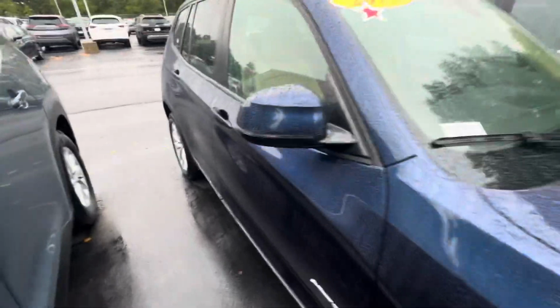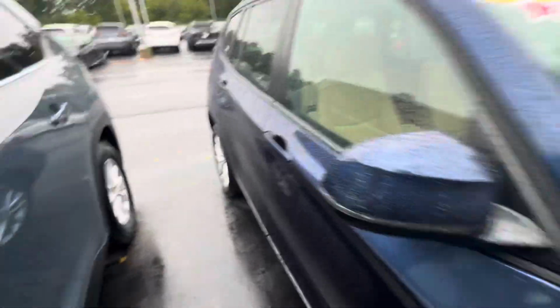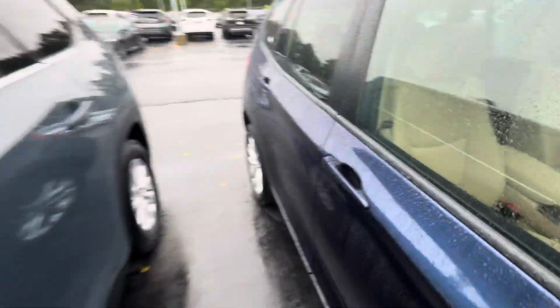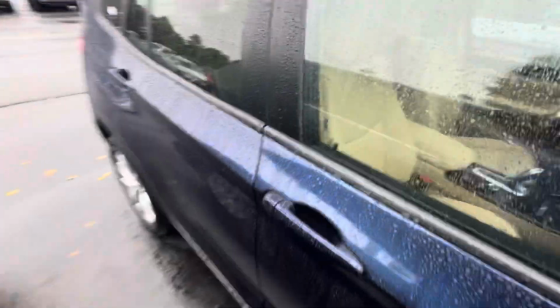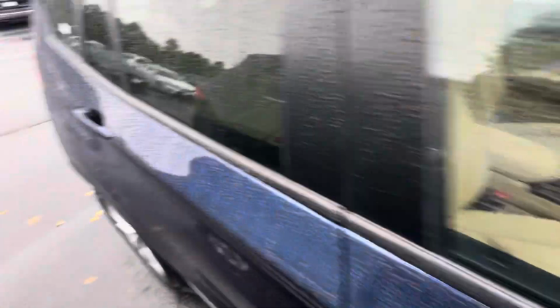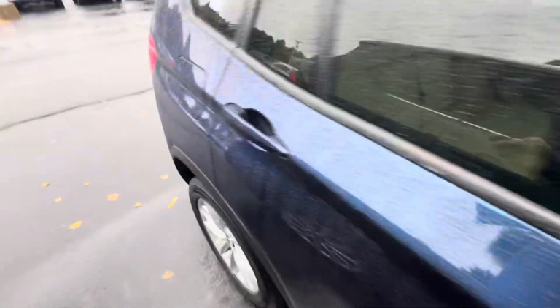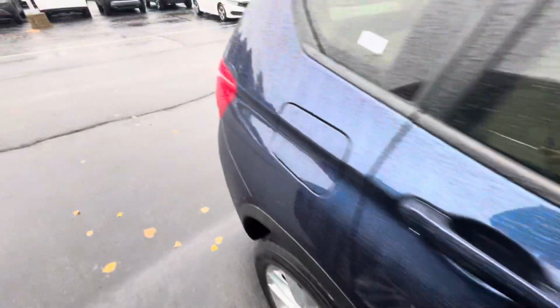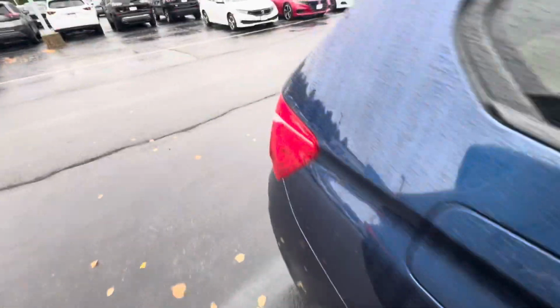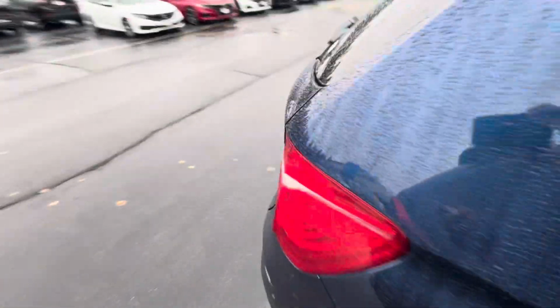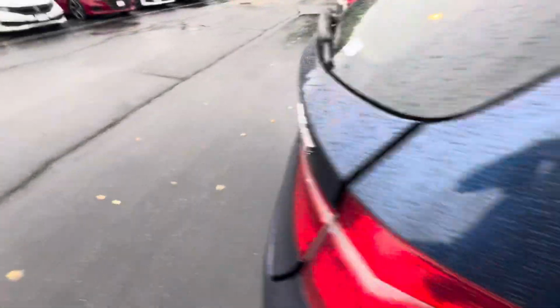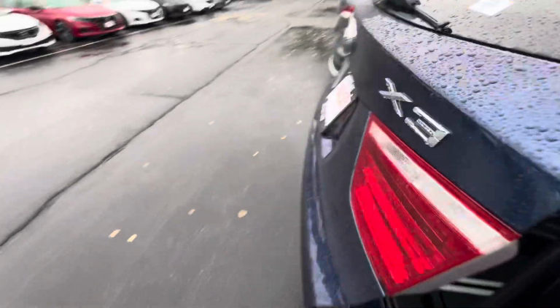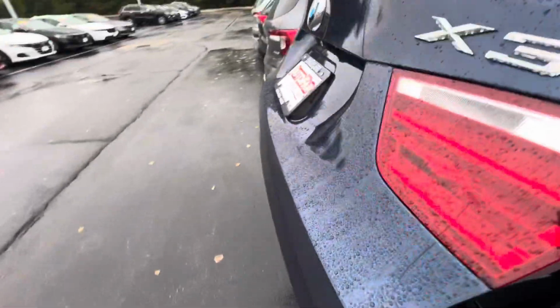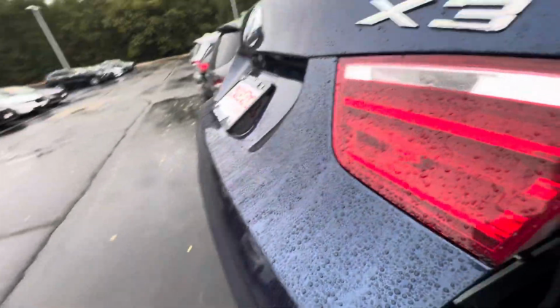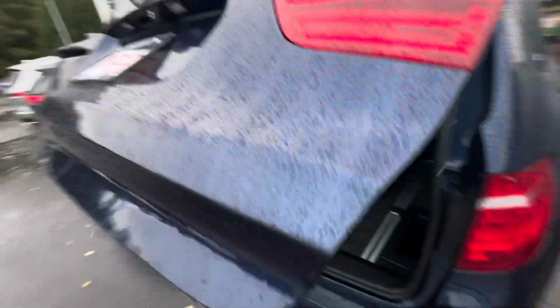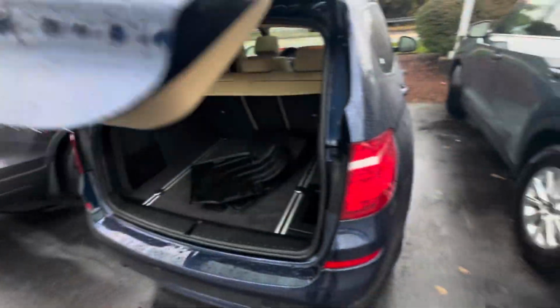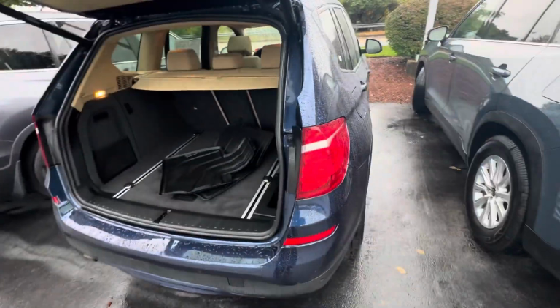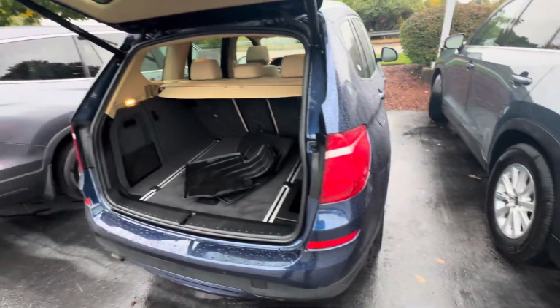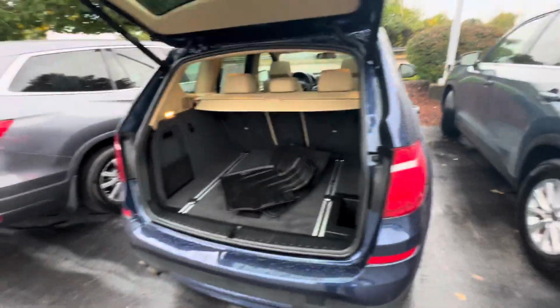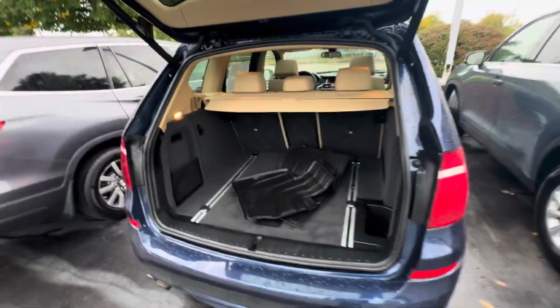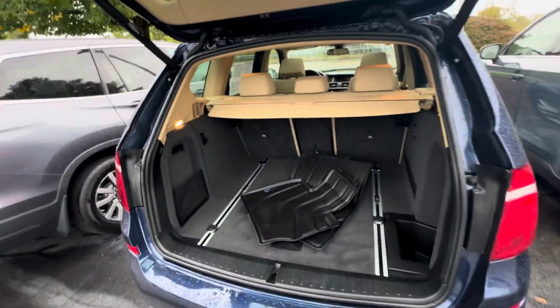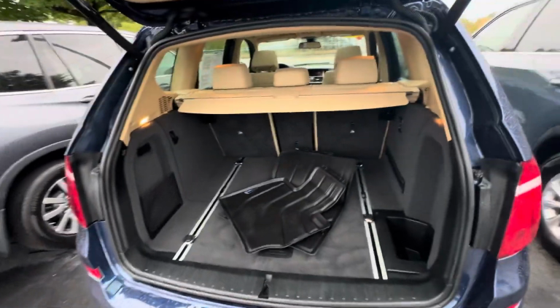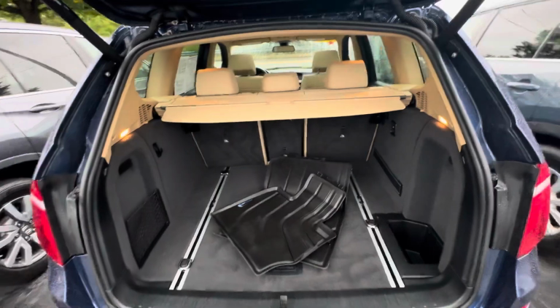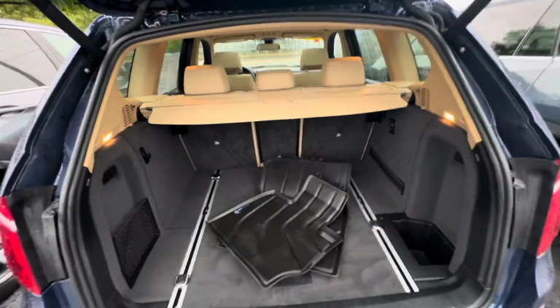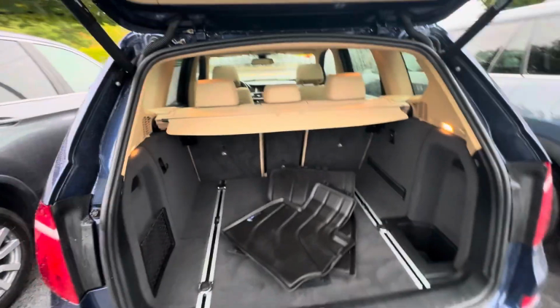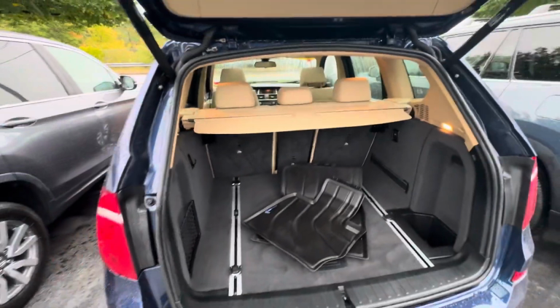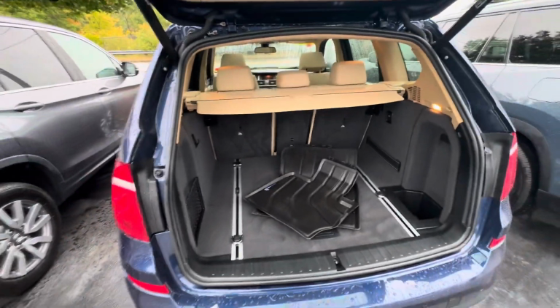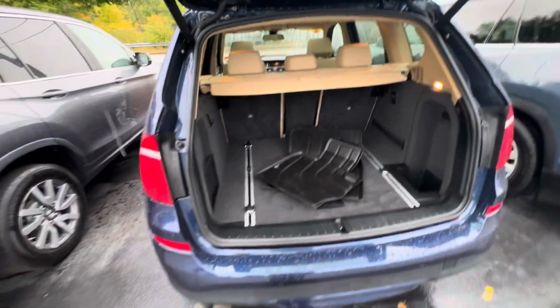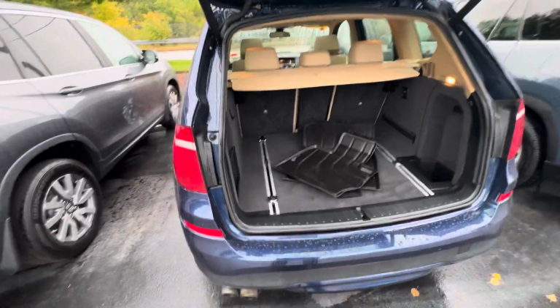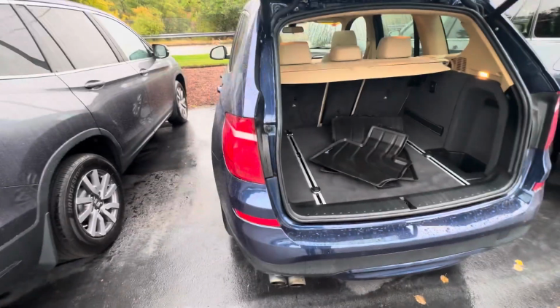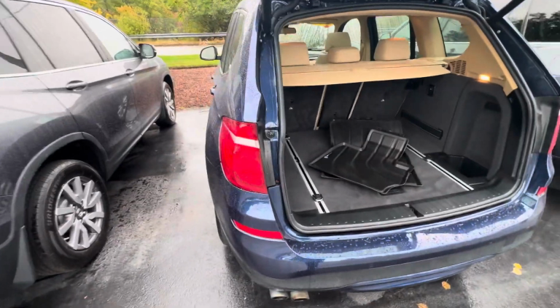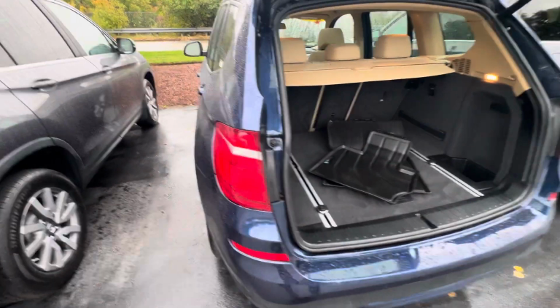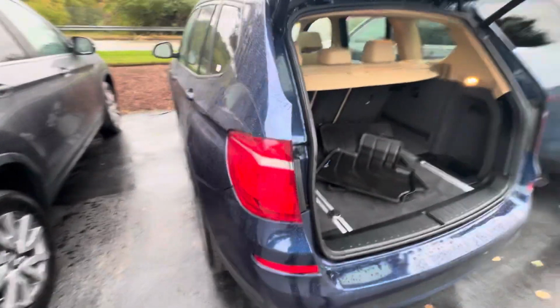Let's bring you over here to the trunk. You've got your auto-lift tailgate there. It does come with some all-season mats. It's very well taken care of, as you can see. BMWs have, I believe, the nicest interior of any vehicle.